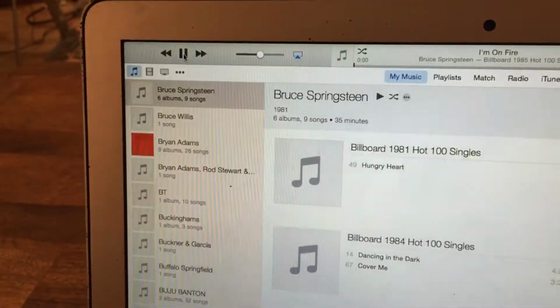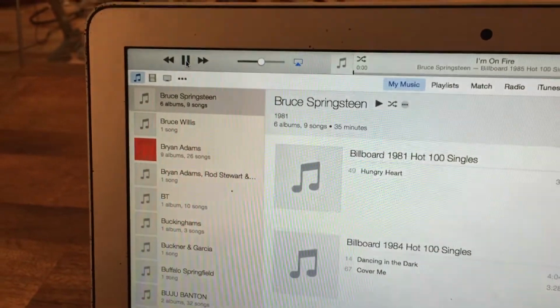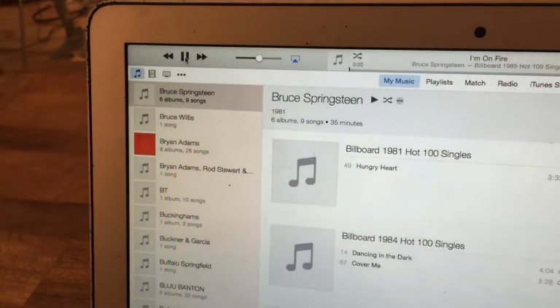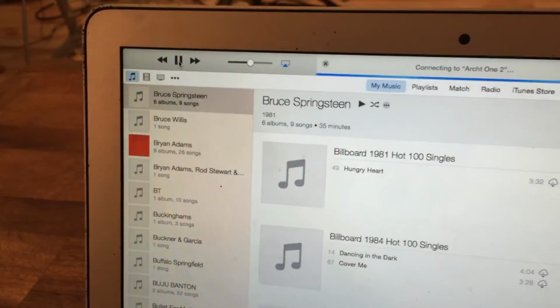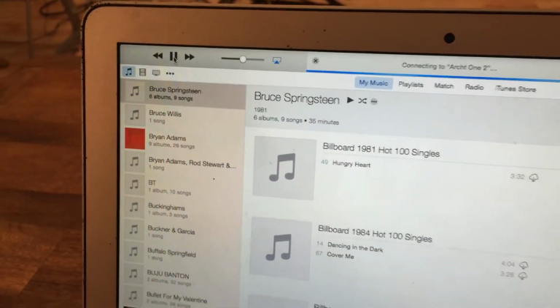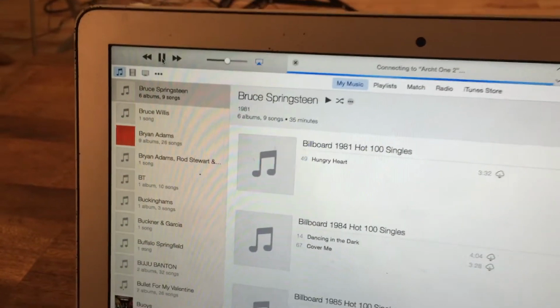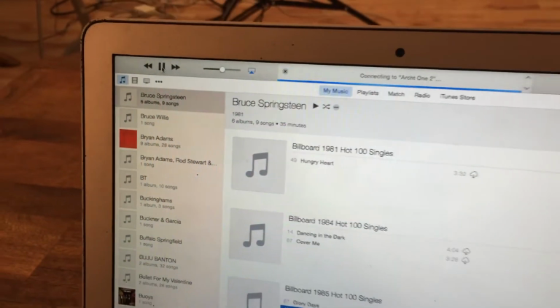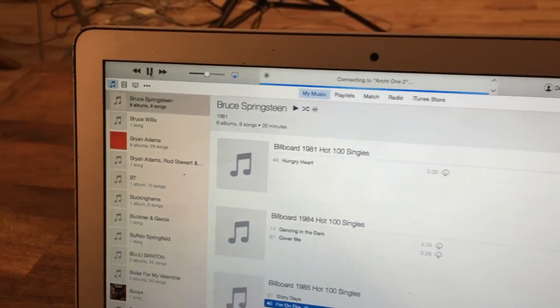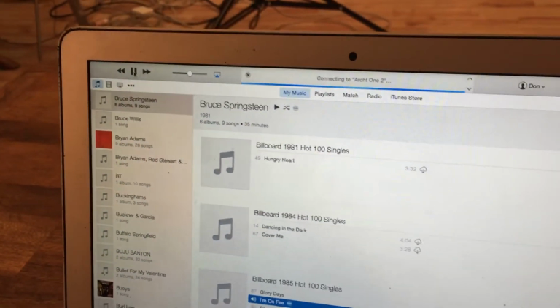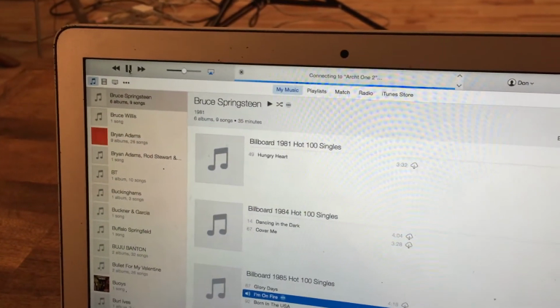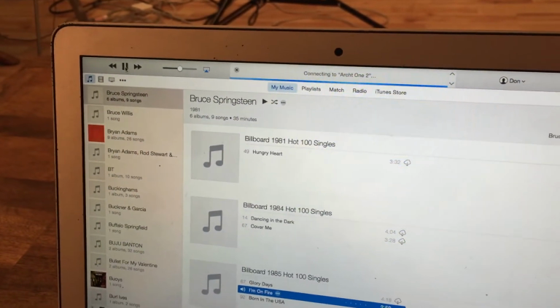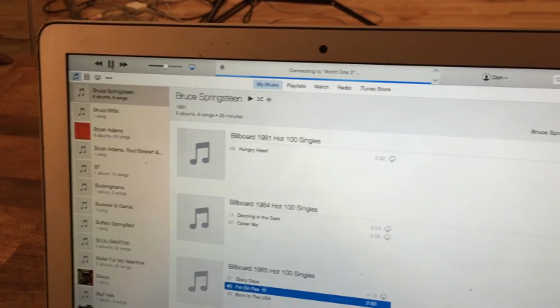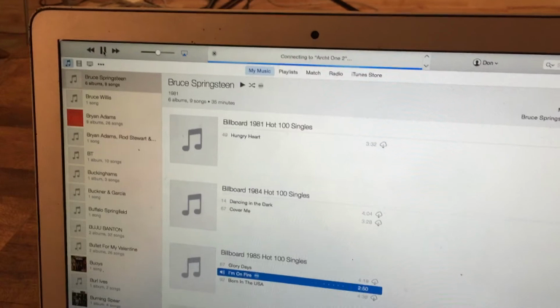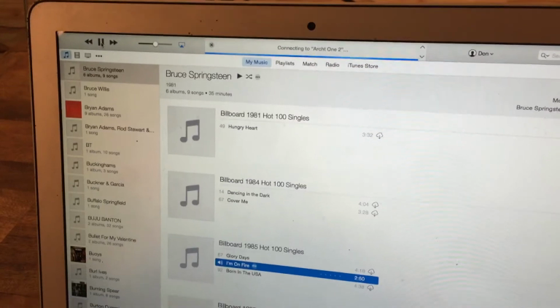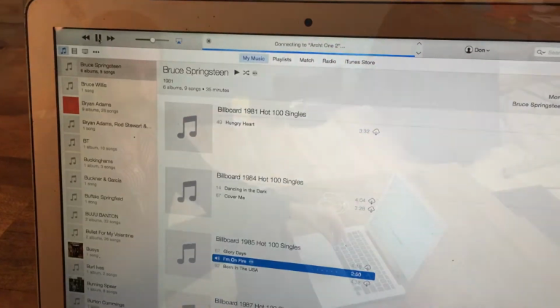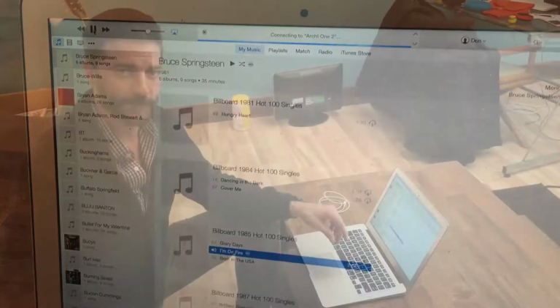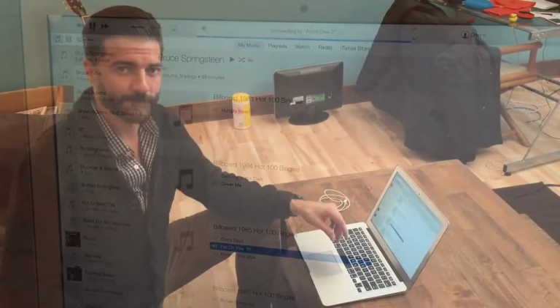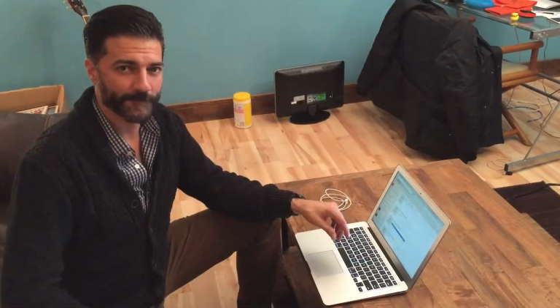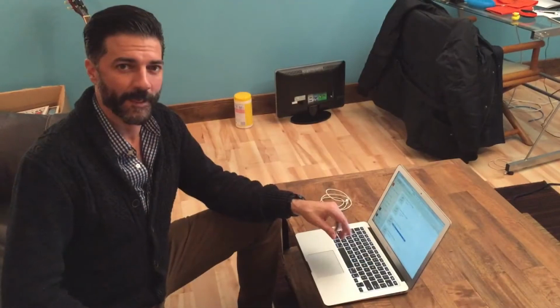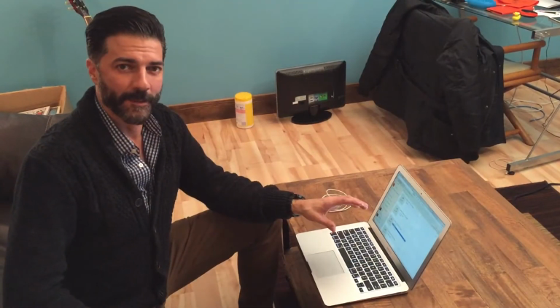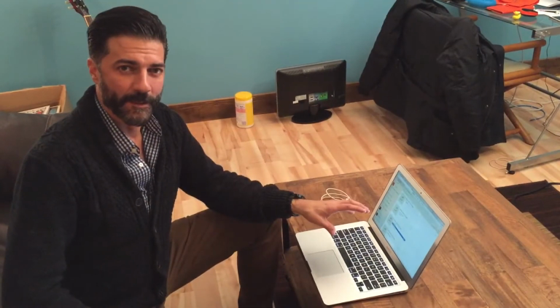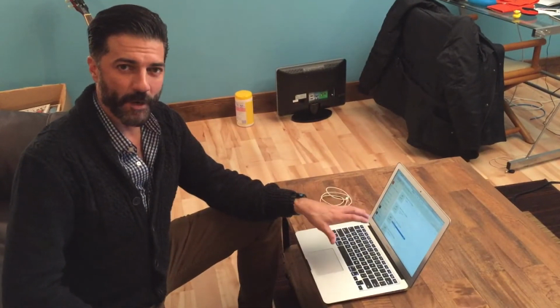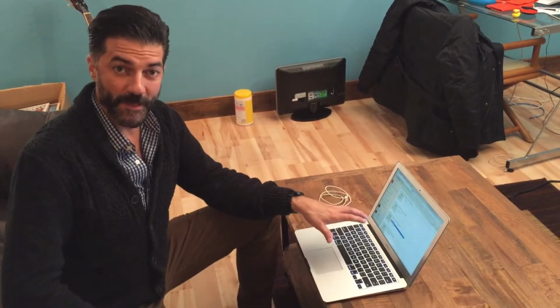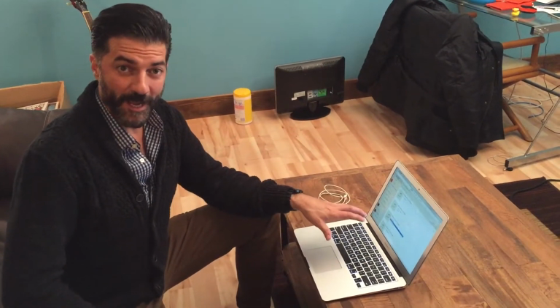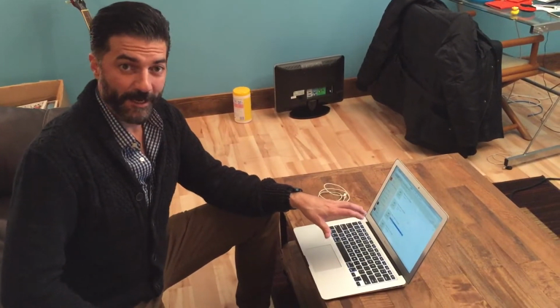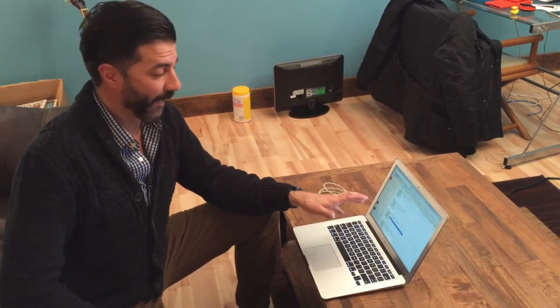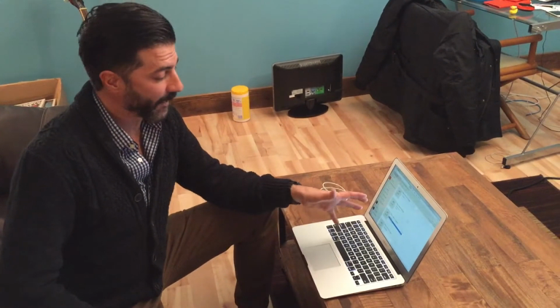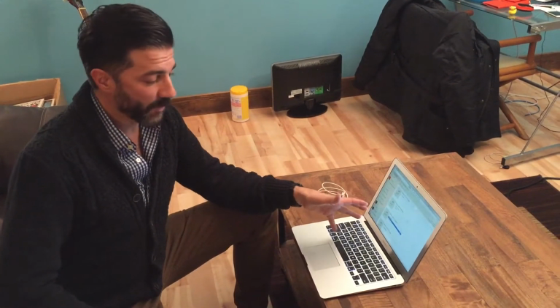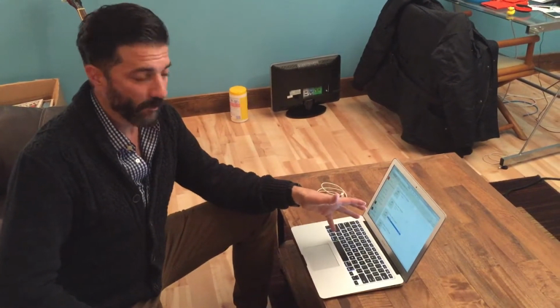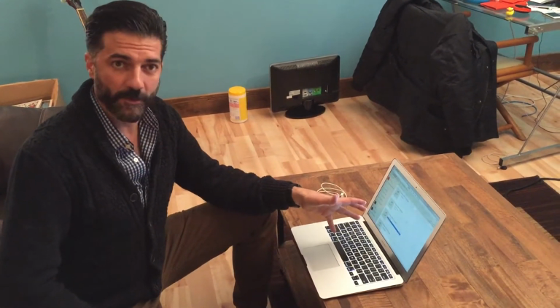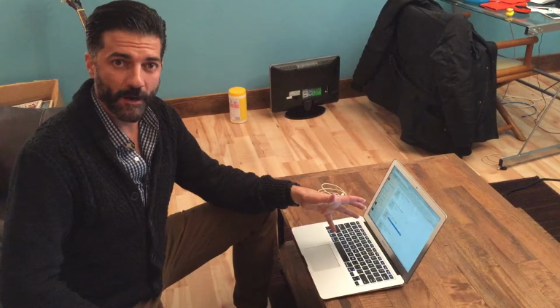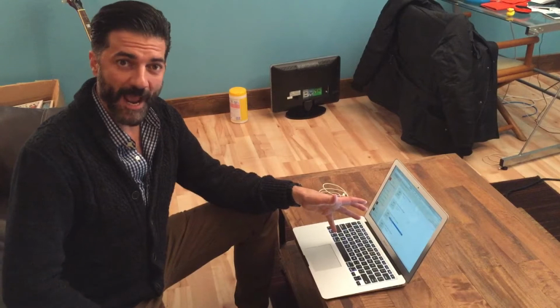And we're going to show you how they're playing. It's getting ready to connect right here. I just hit play and it's playing right here on the Mac.